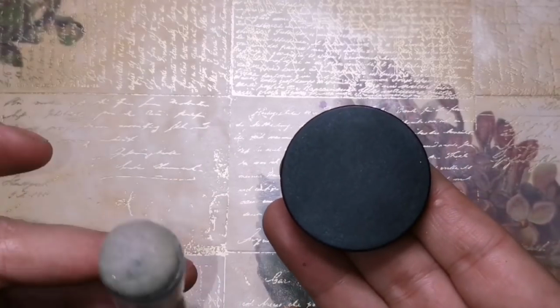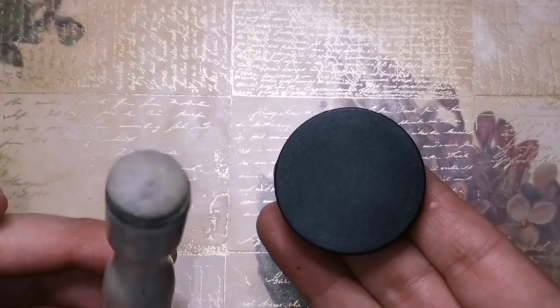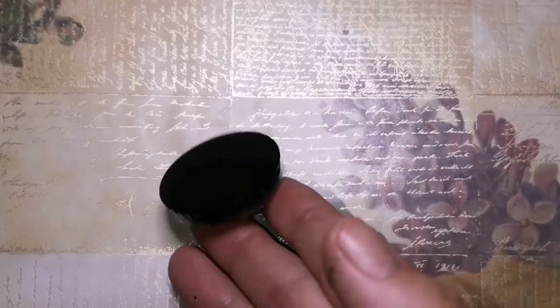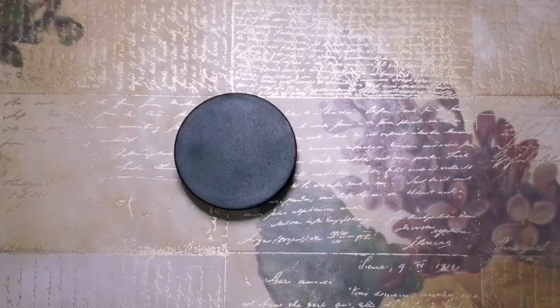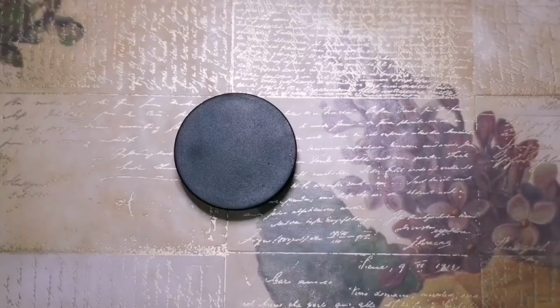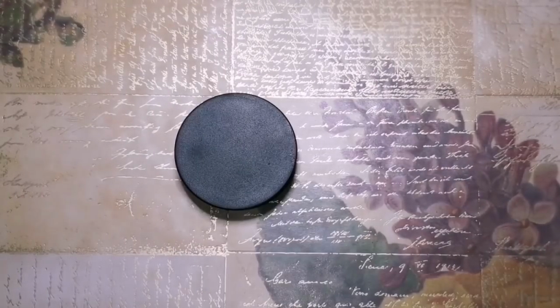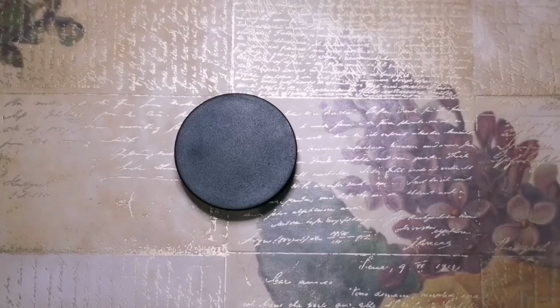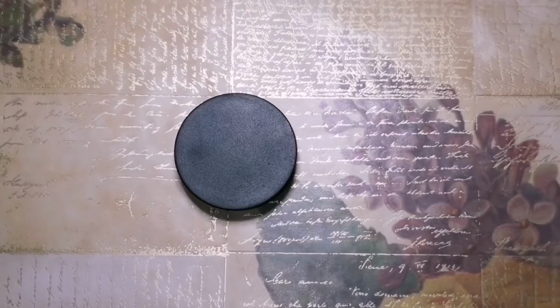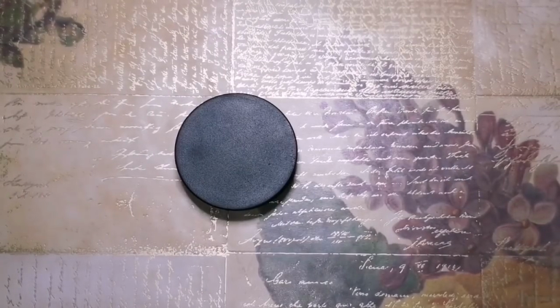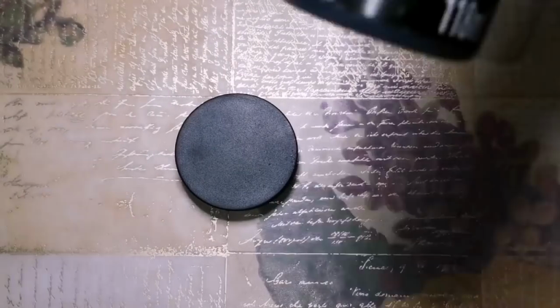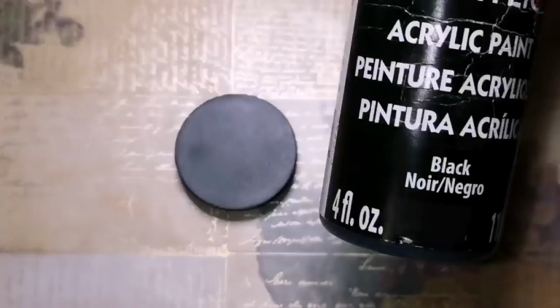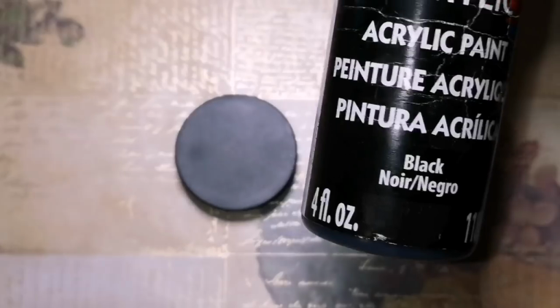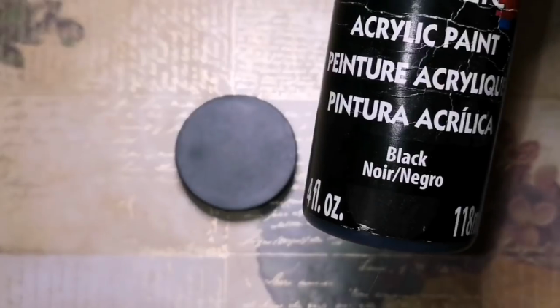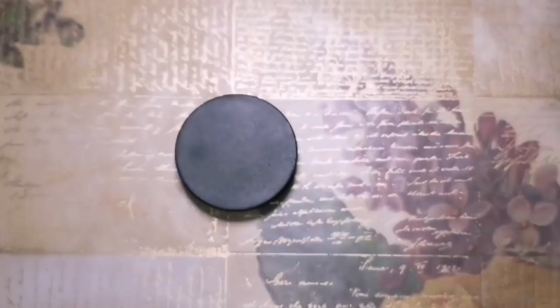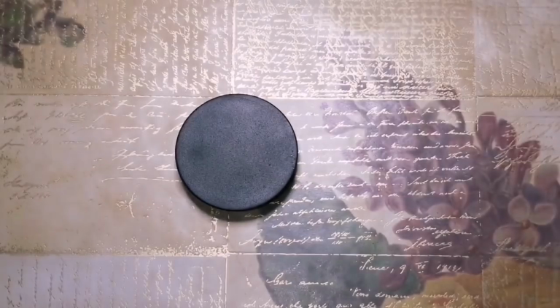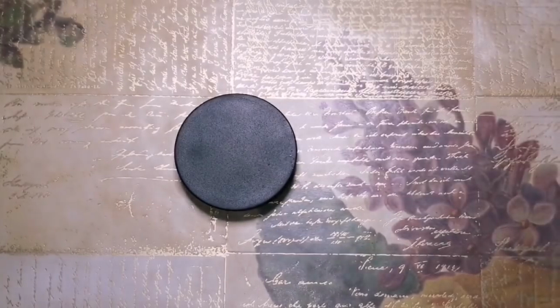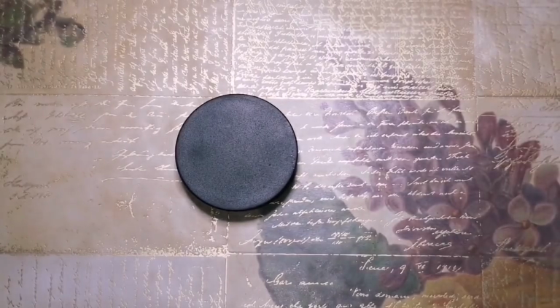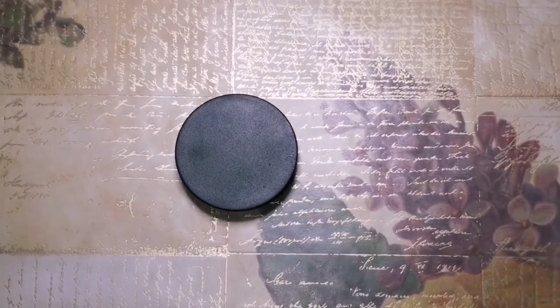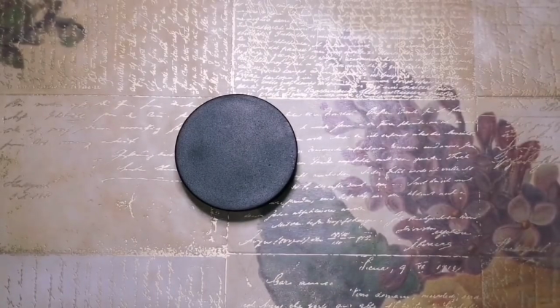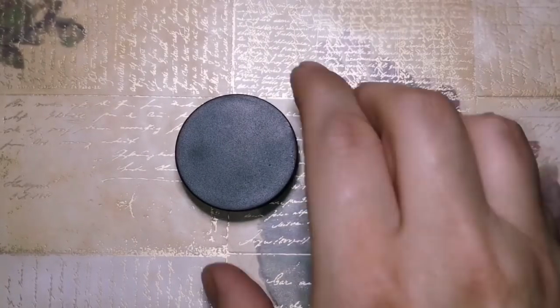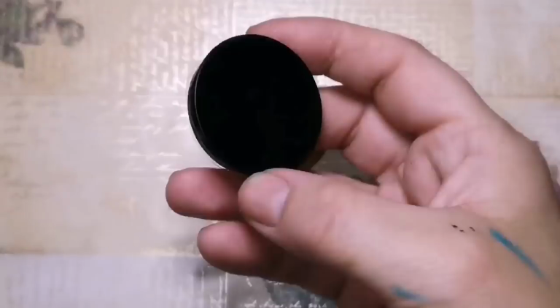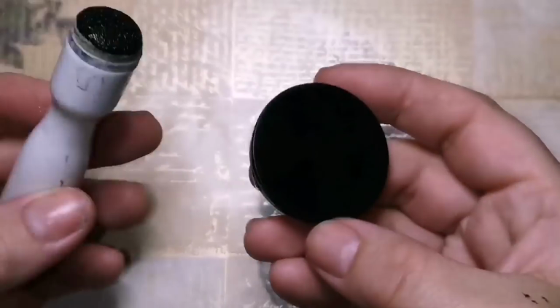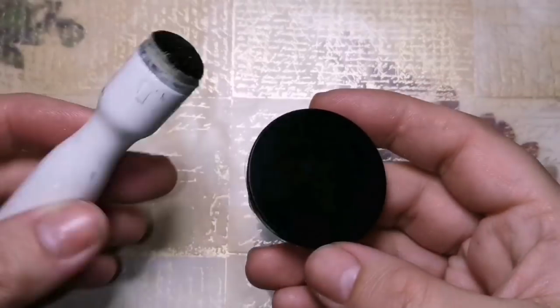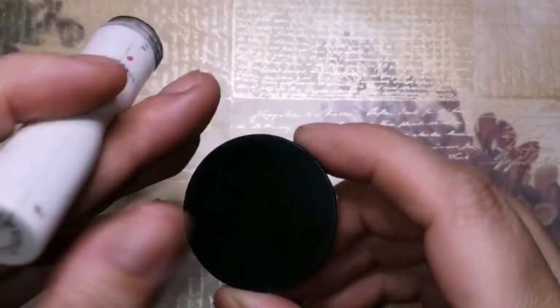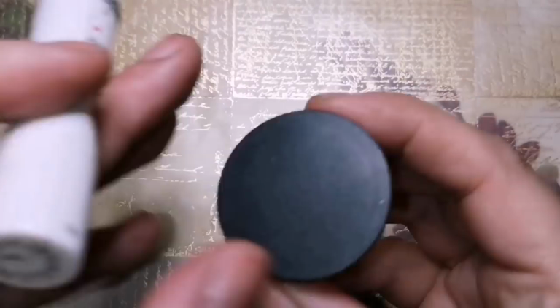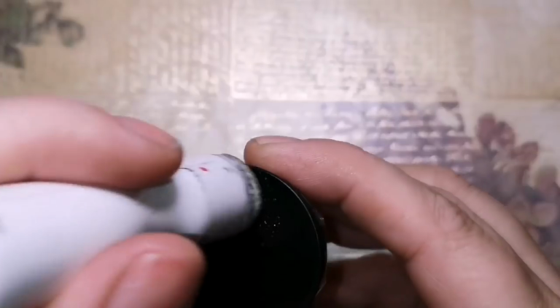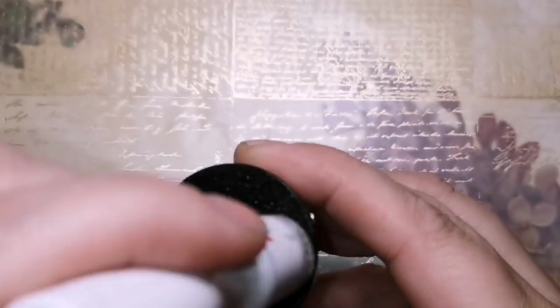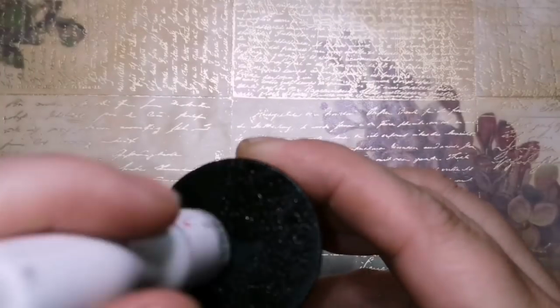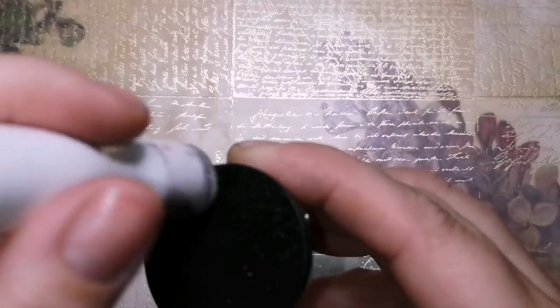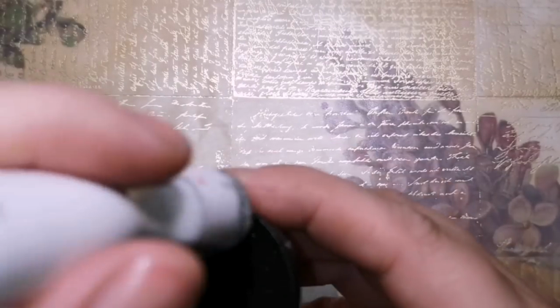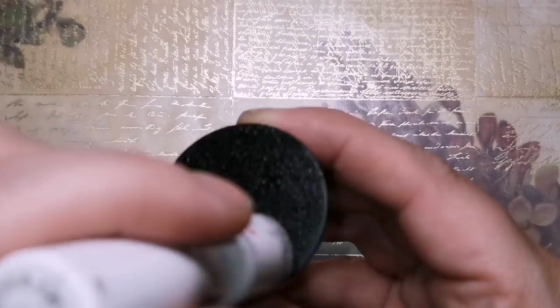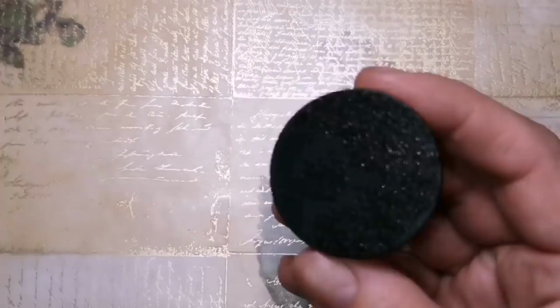So here with the second one, while we let the glitter bomb one dry, I'm going to do sort of like a galaxy, I guess.